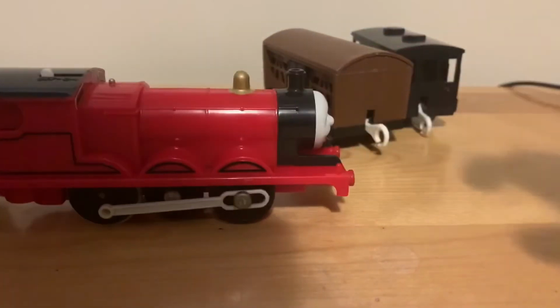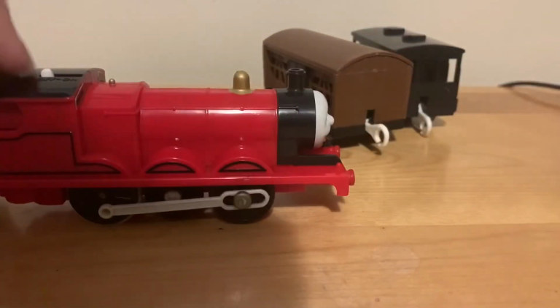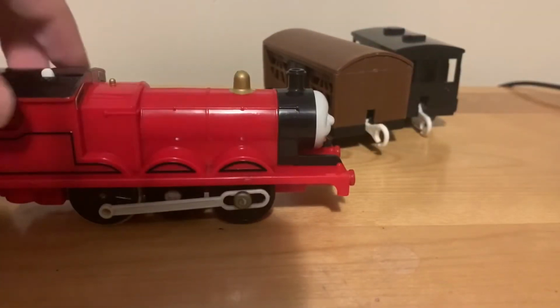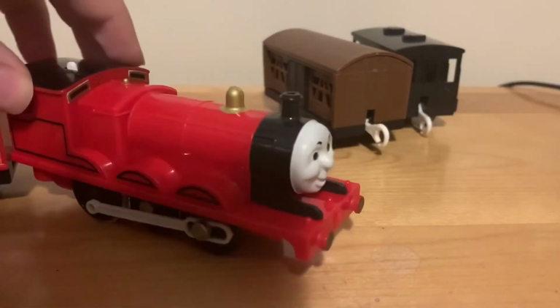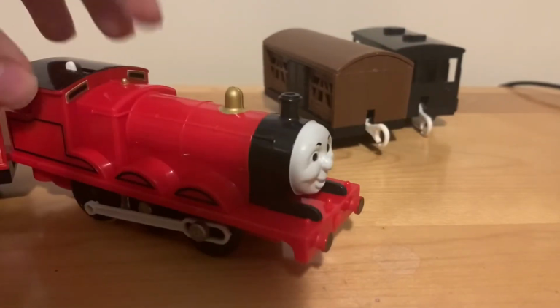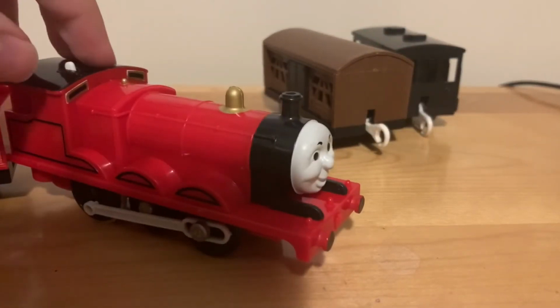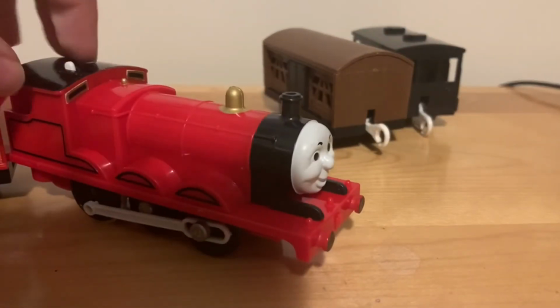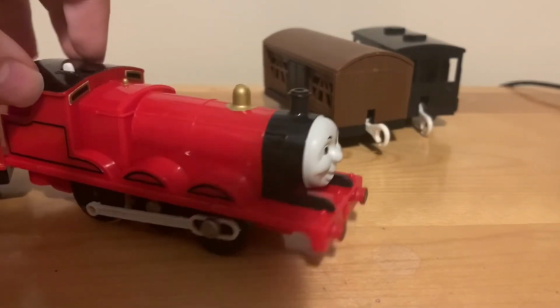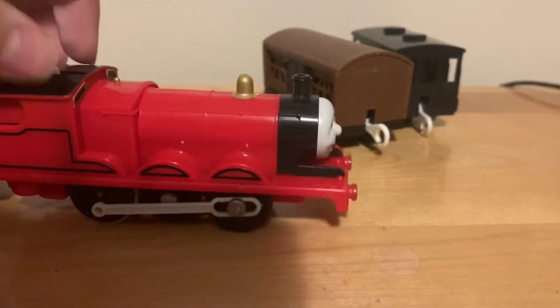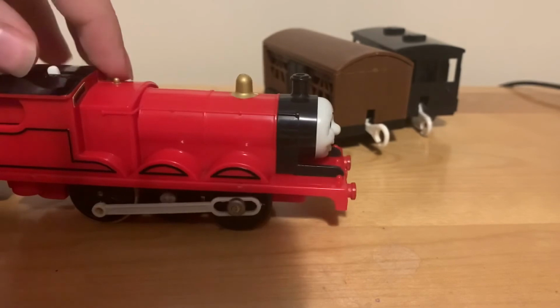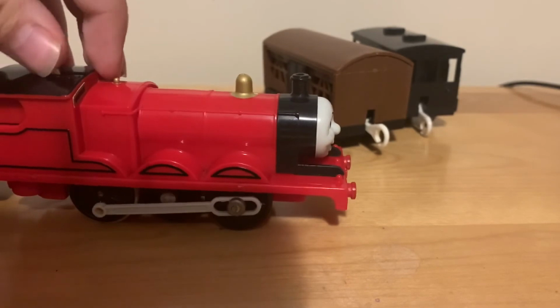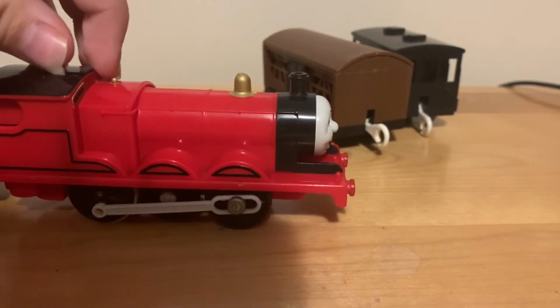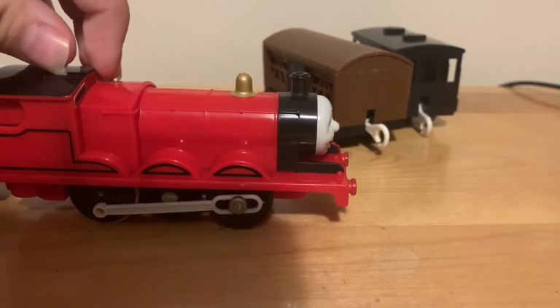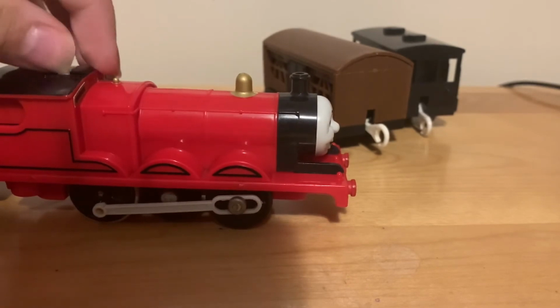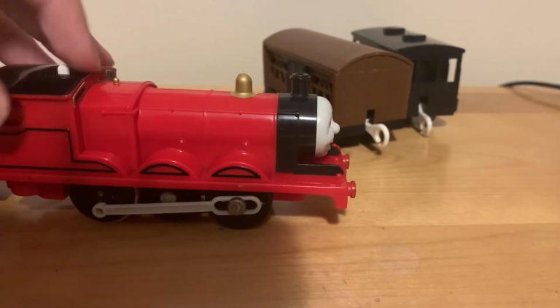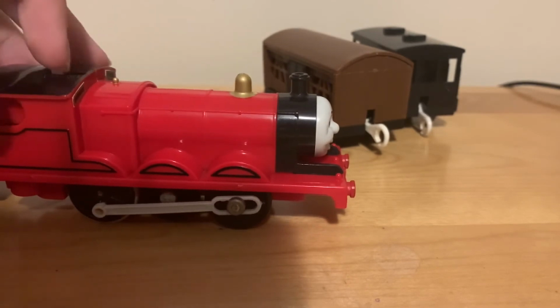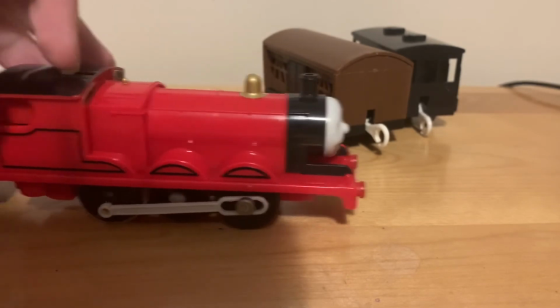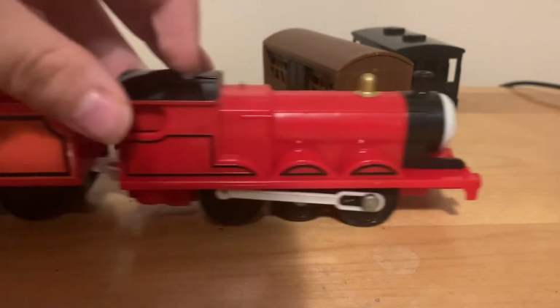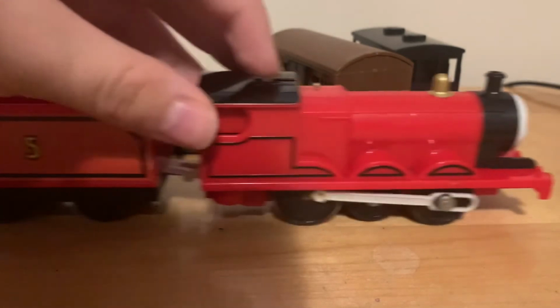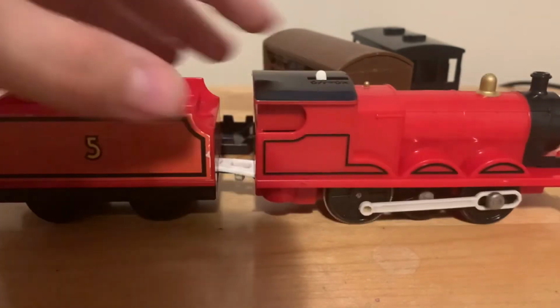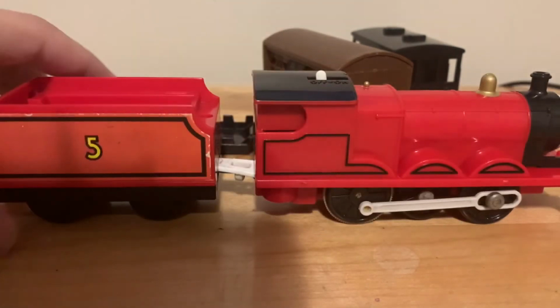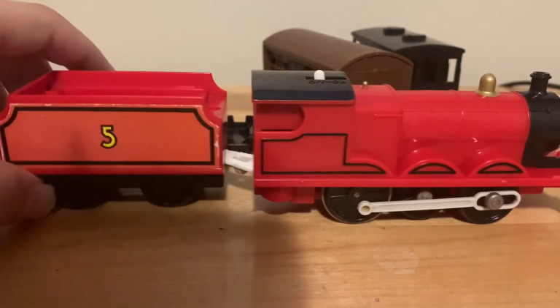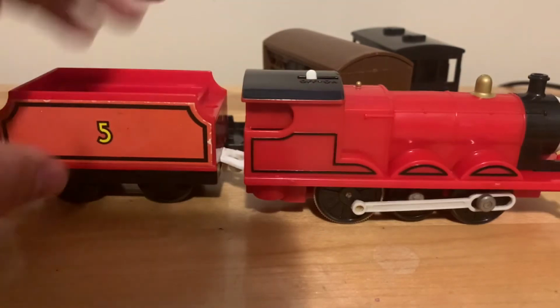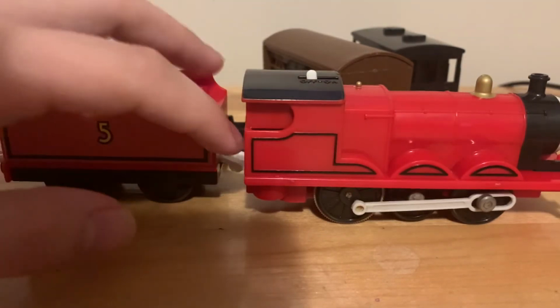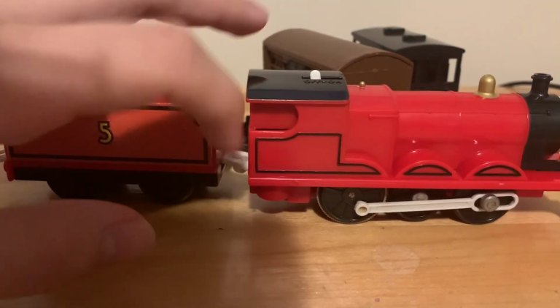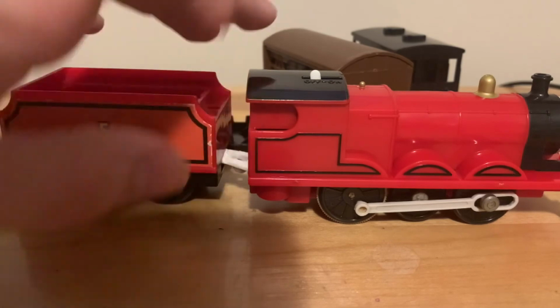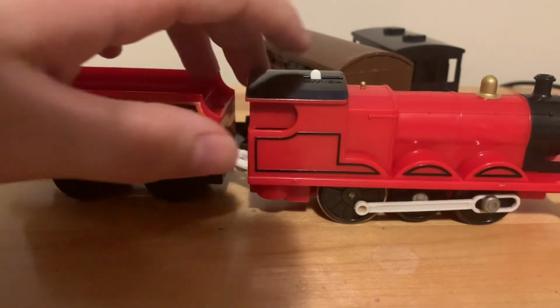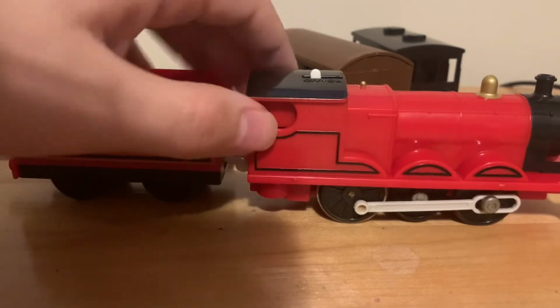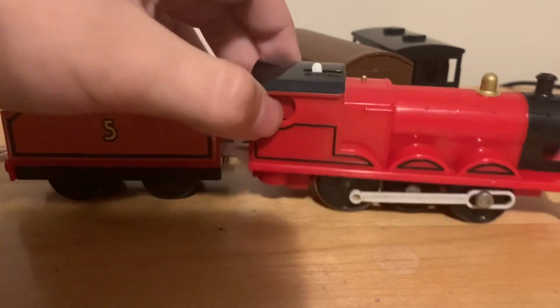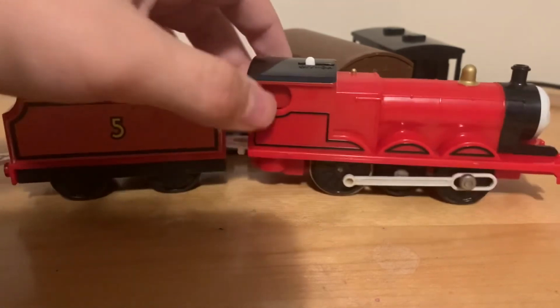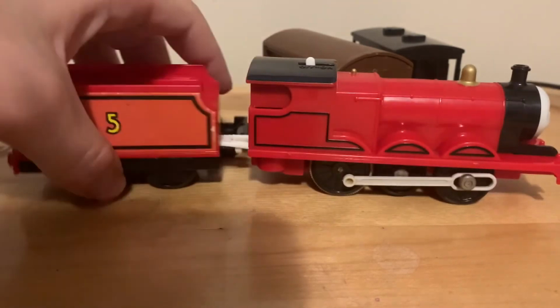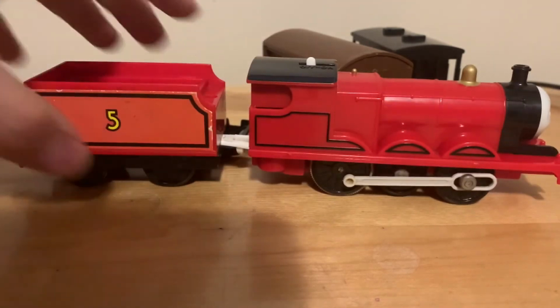I'm gonna open it up later and check out what's wrong with it. Thanks for watching my unboxing of Tomy James. I'll see you in the next one. Peace.